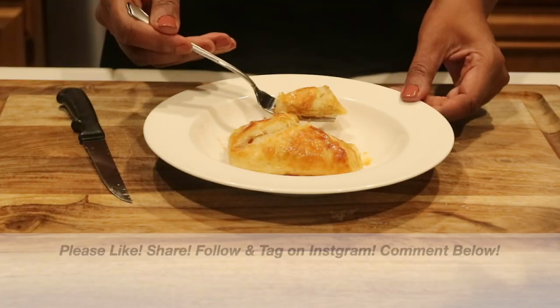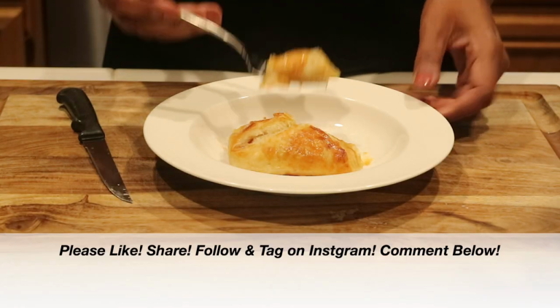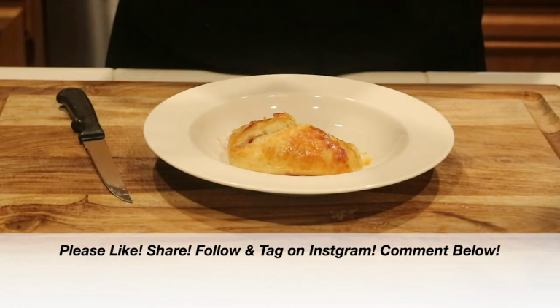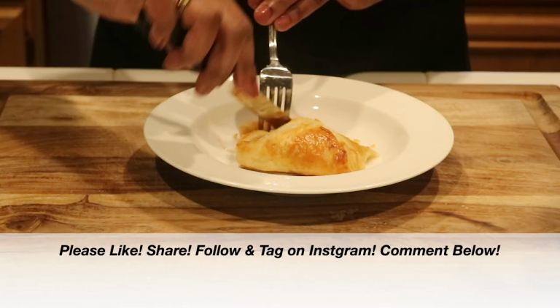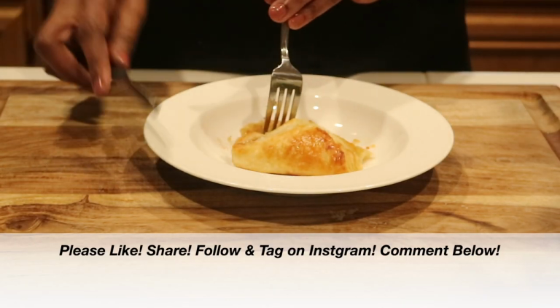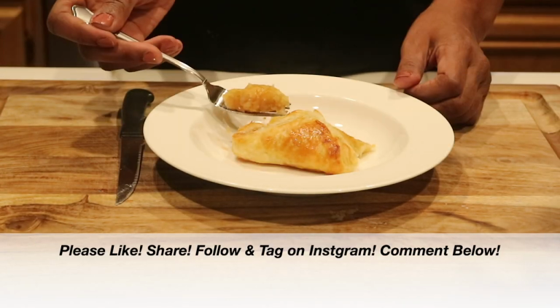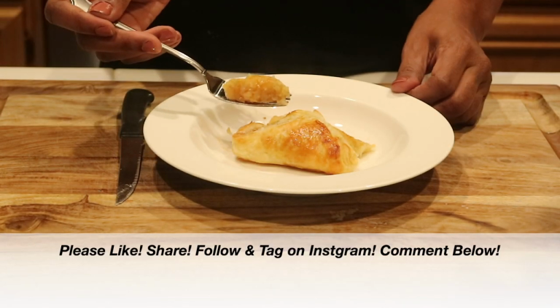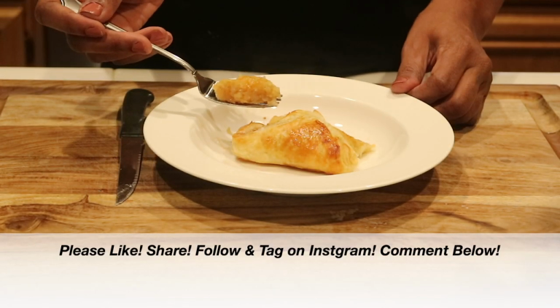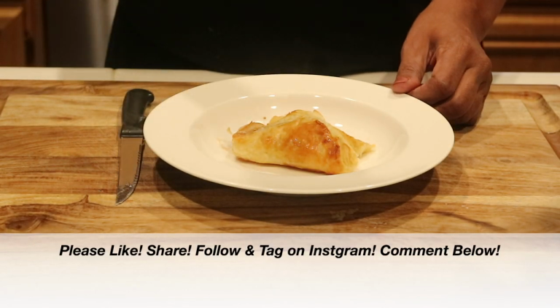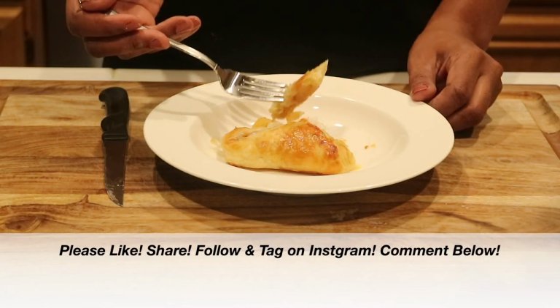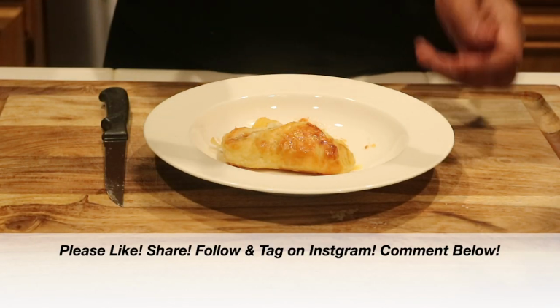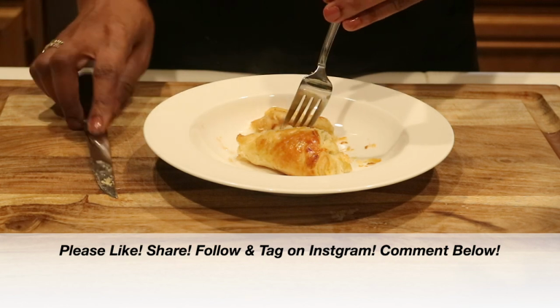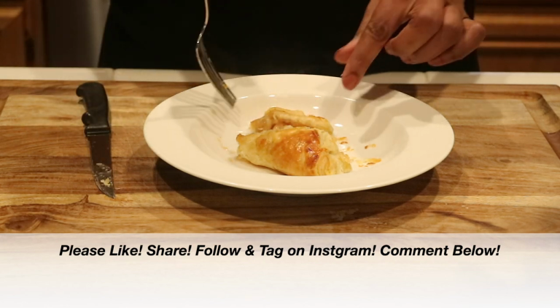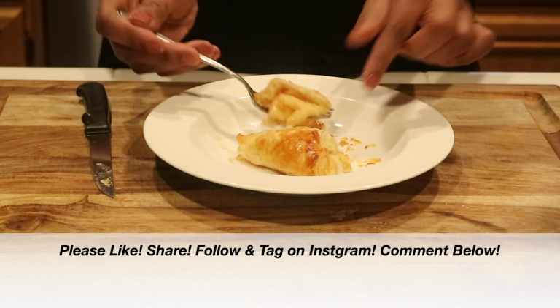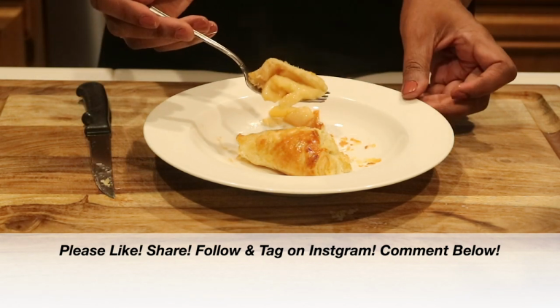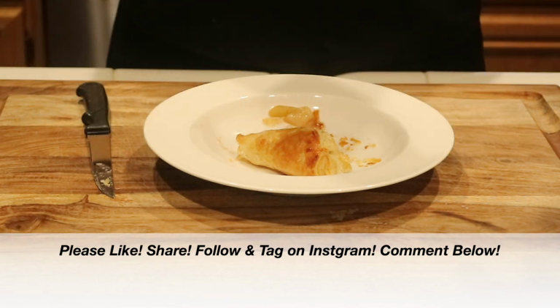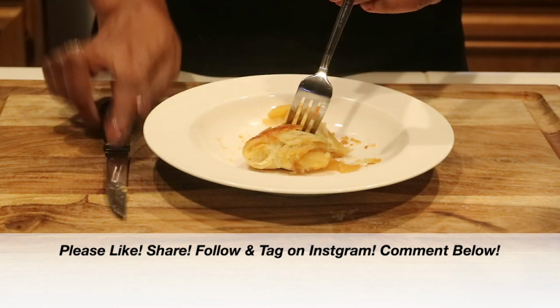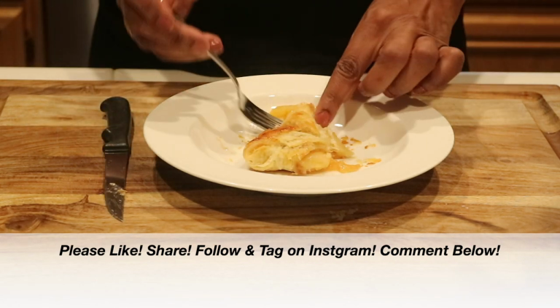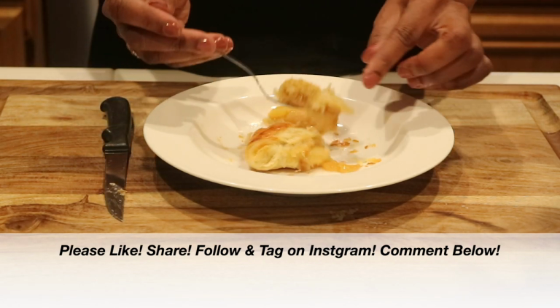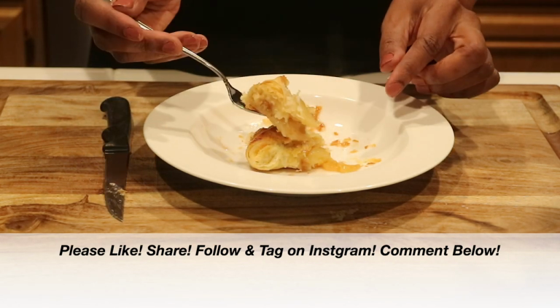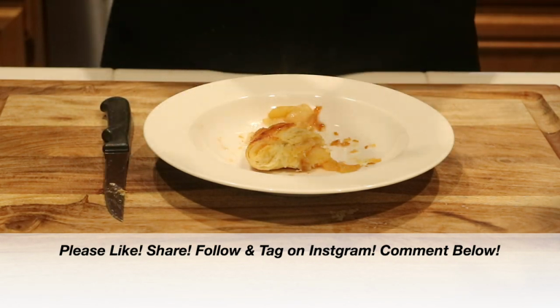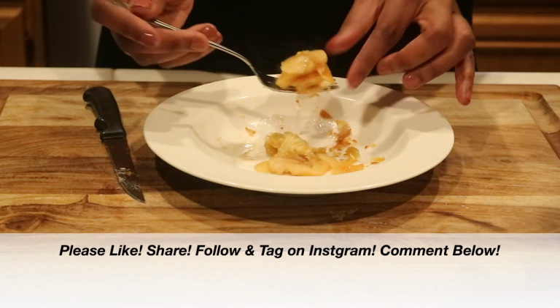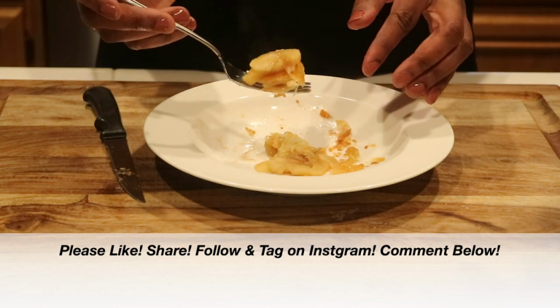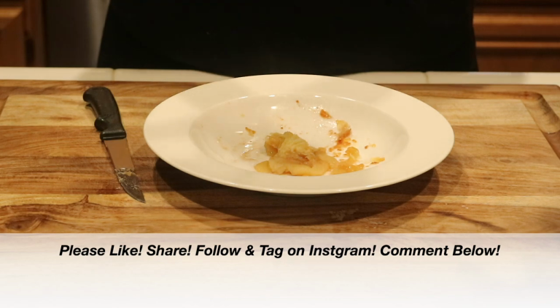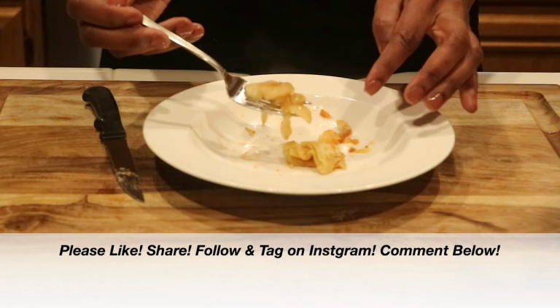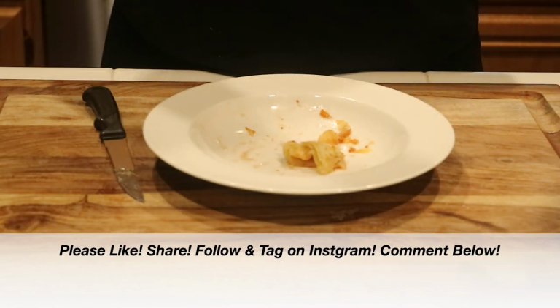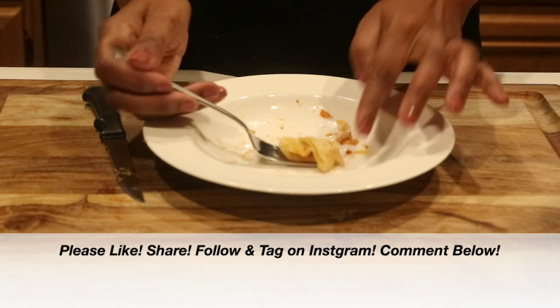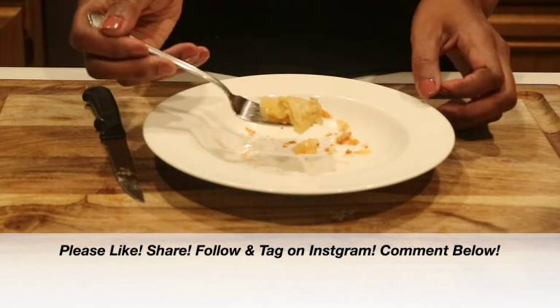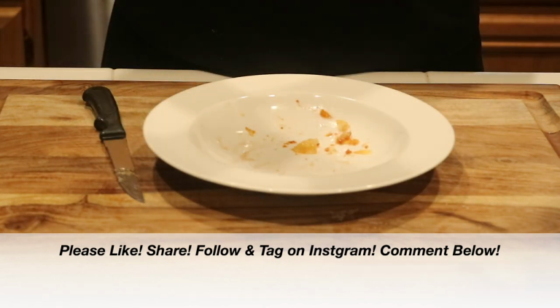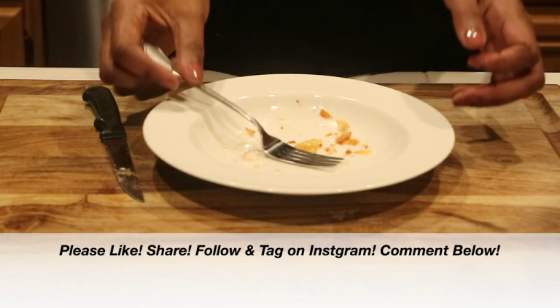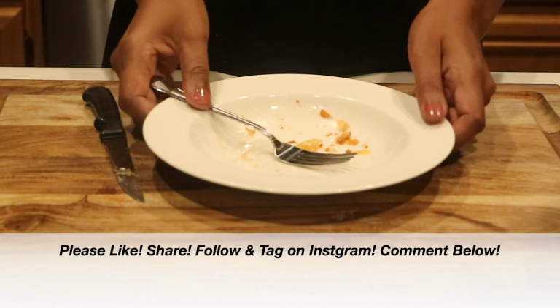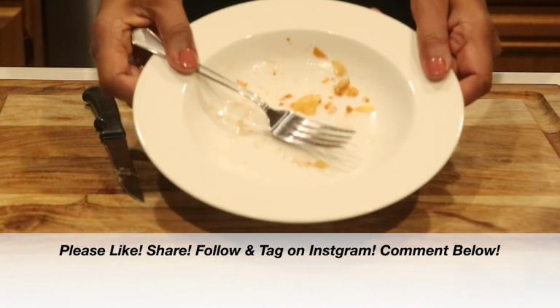But we are all done. If you enjoyed this video, please give it a big thumbs up — I'd really appreciate it. You guys follow me, tag me on Instagram, take a picture, I would love to see it. And if you give this recipe a try, please leave a comment down below and let me know what you think.